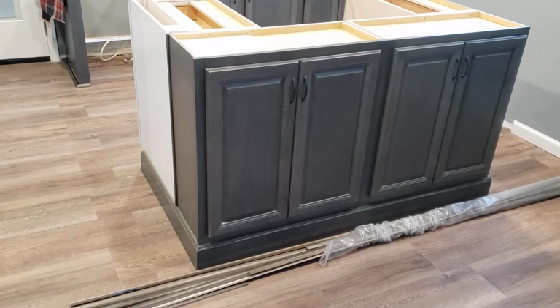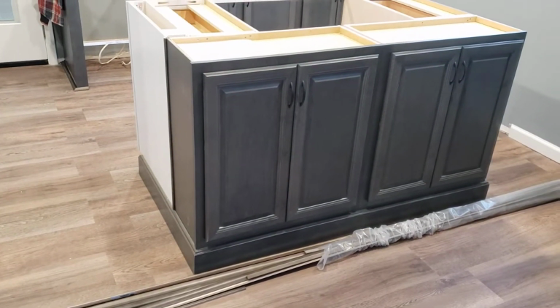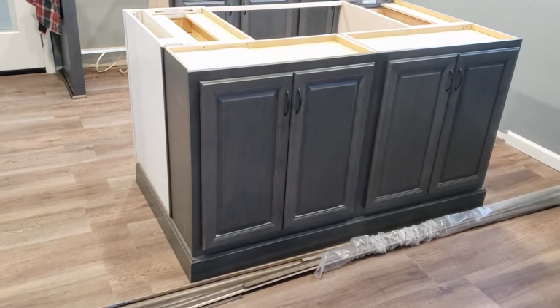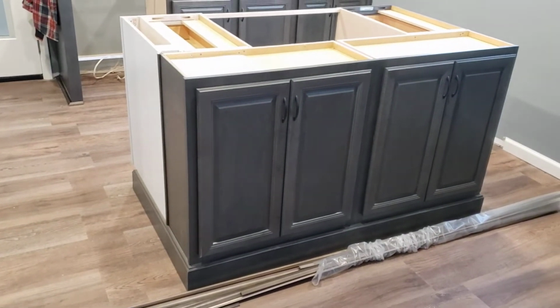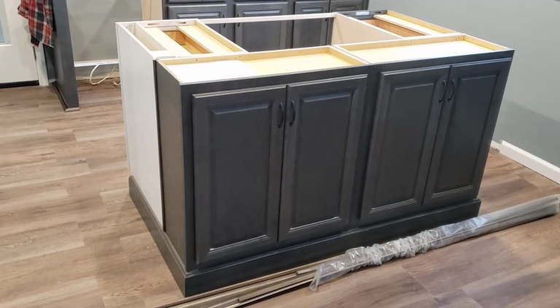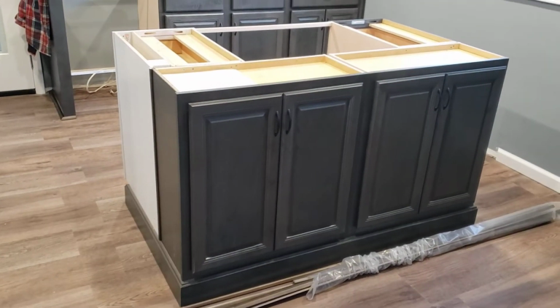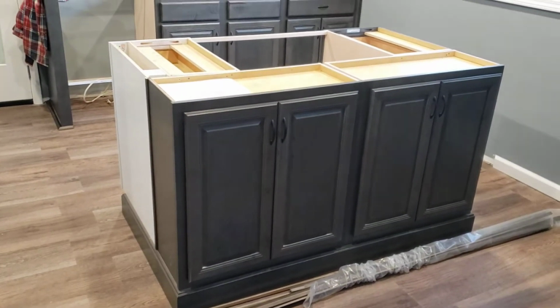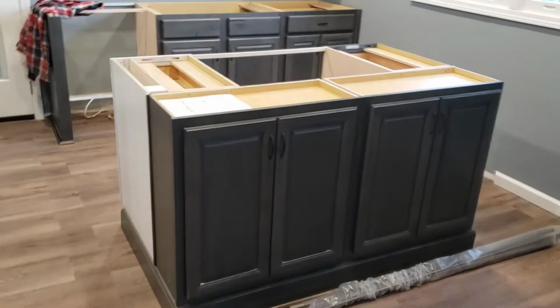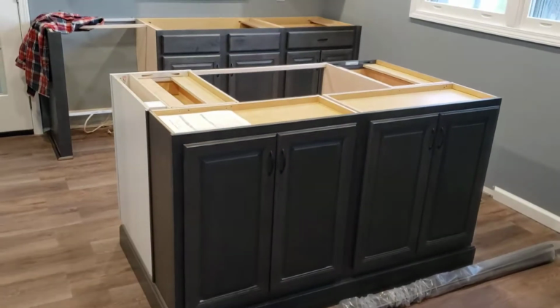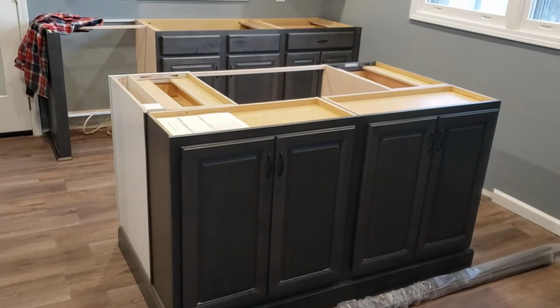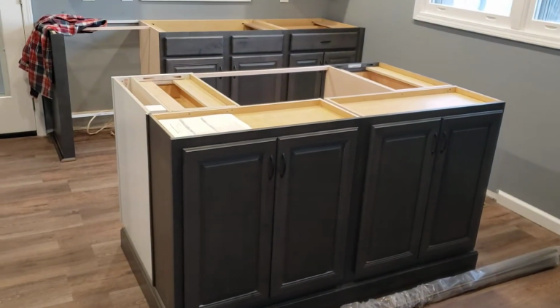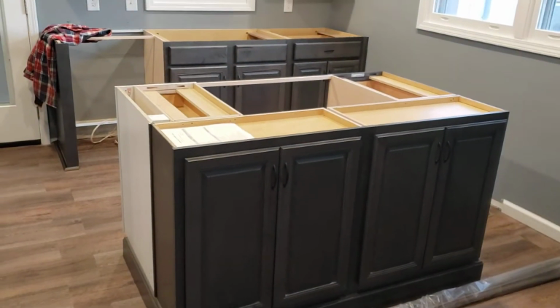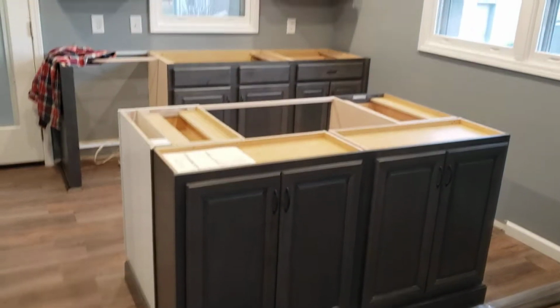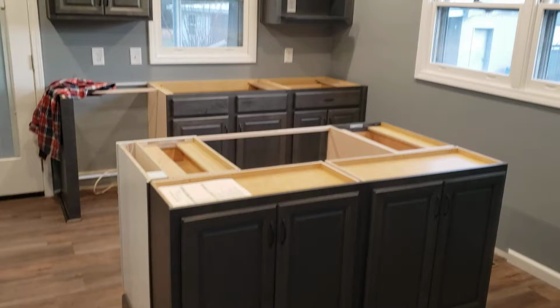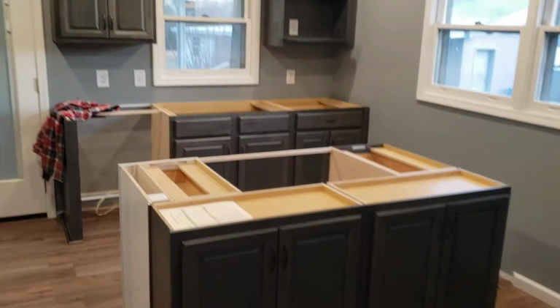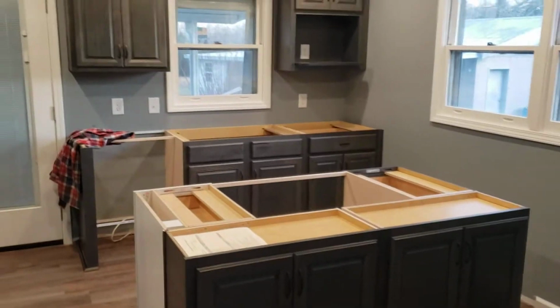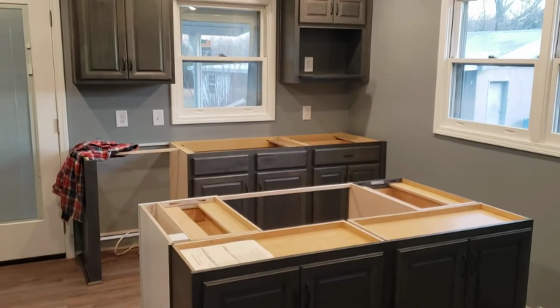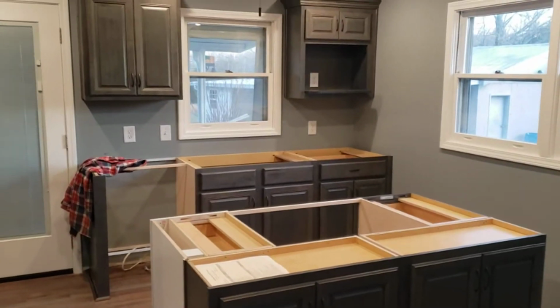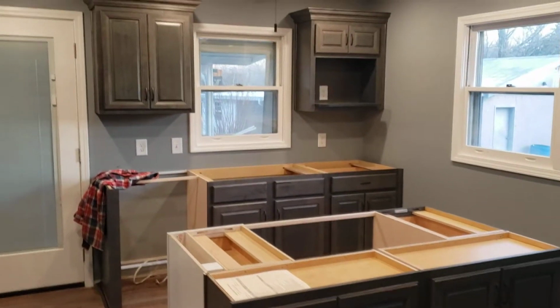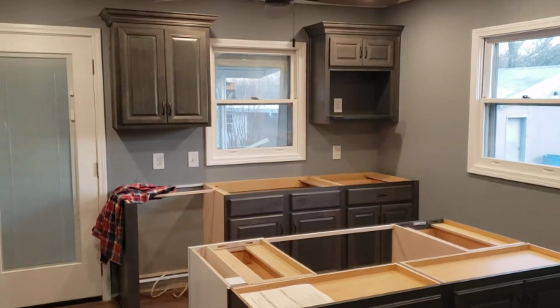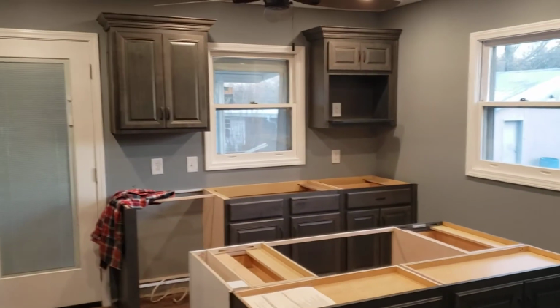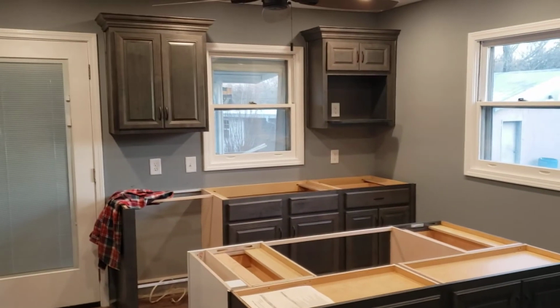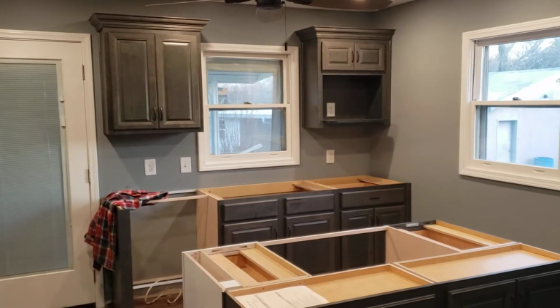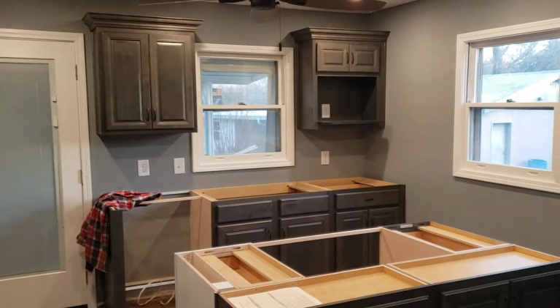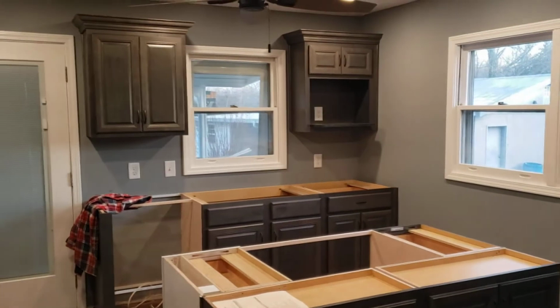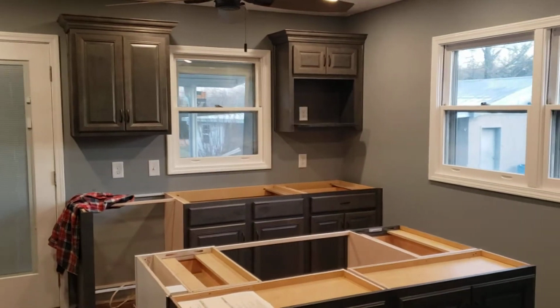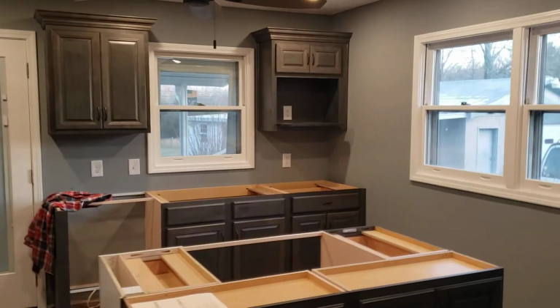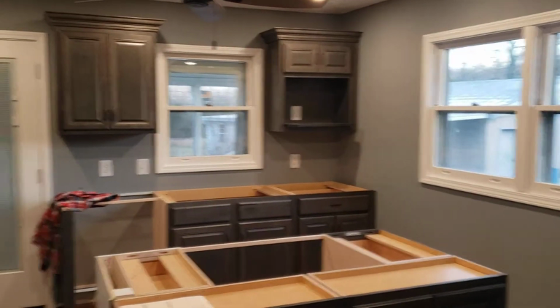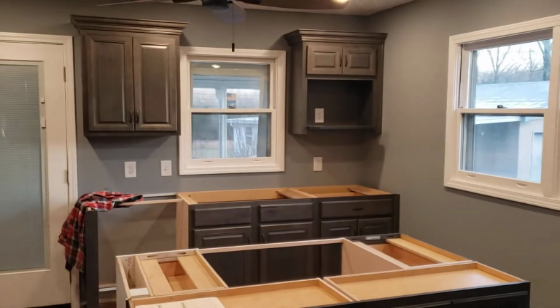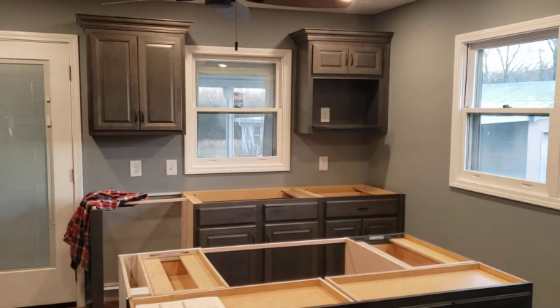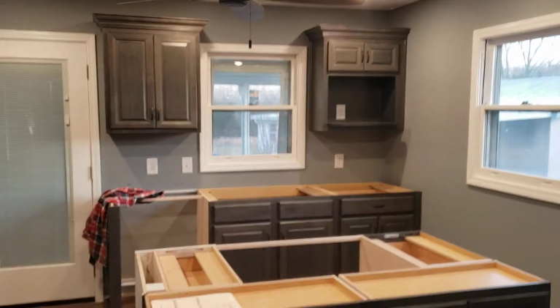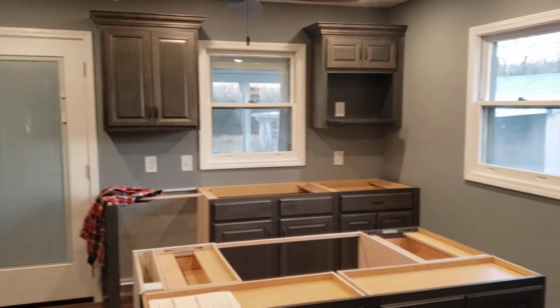Independent client customer Averitt. These are well-worn forest cabinets in Earl Gray finish. I believe this is the Chandler raised panel standard overlay.